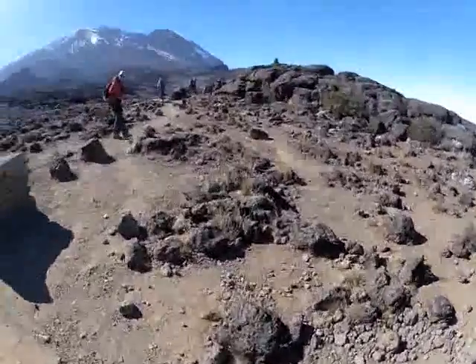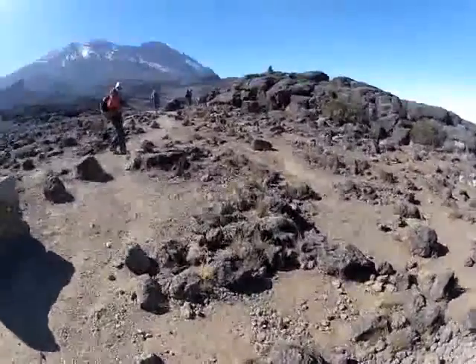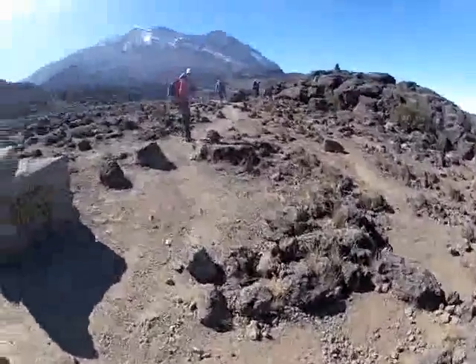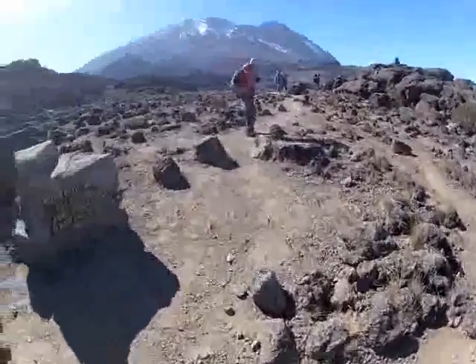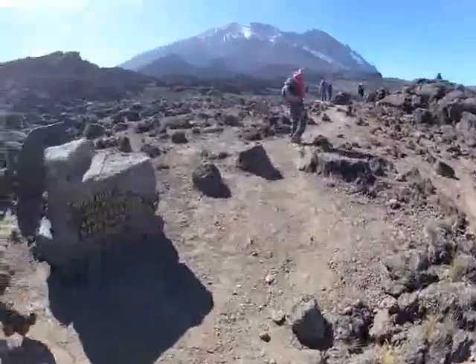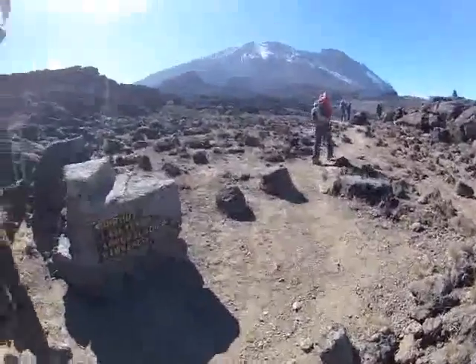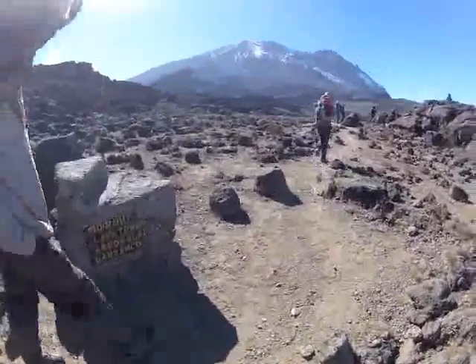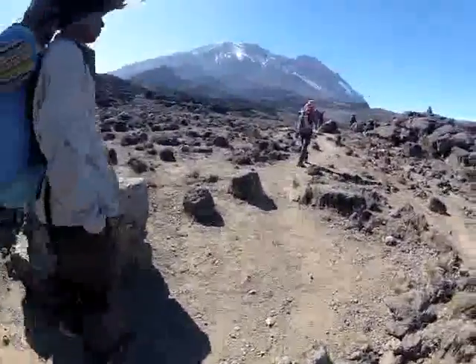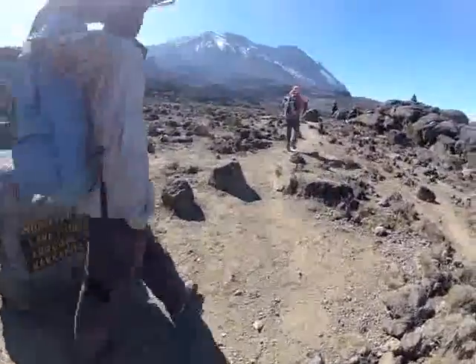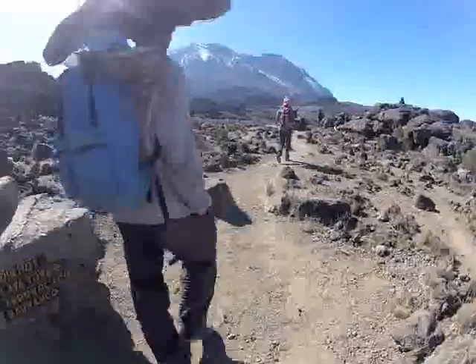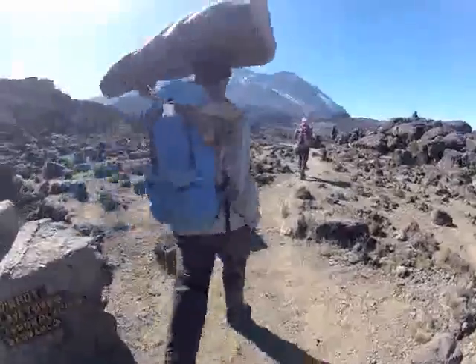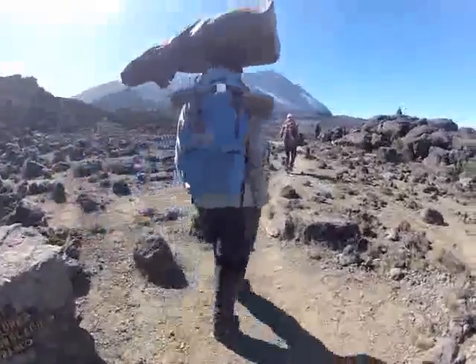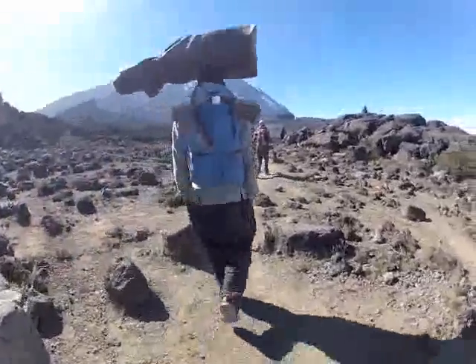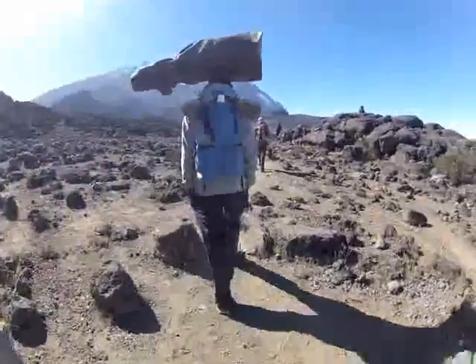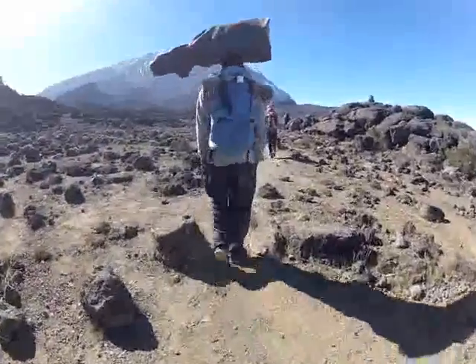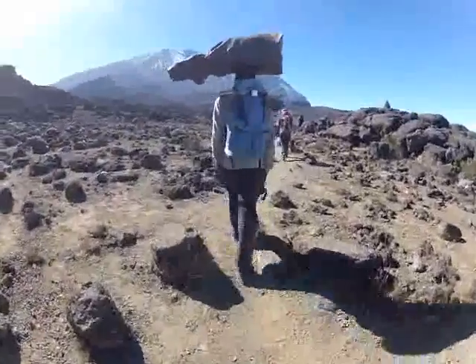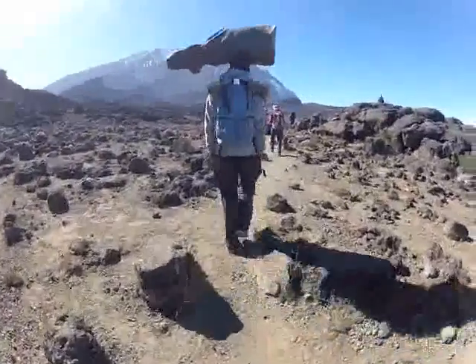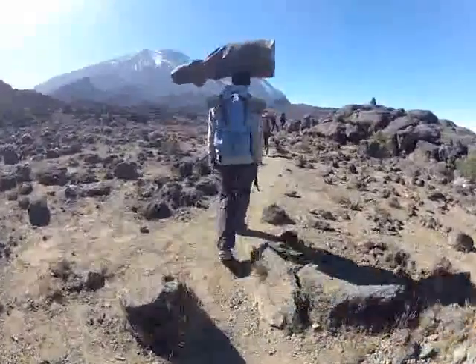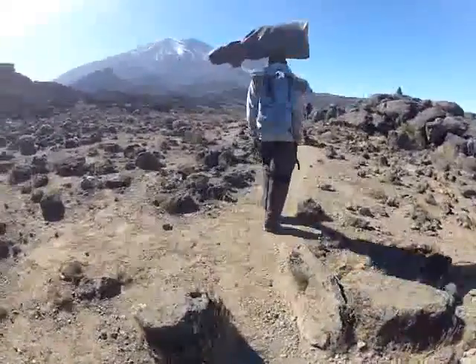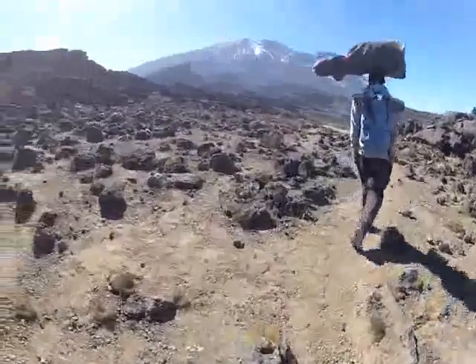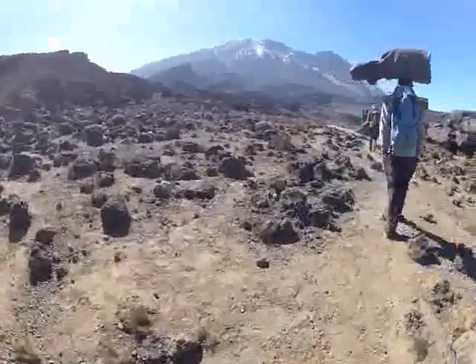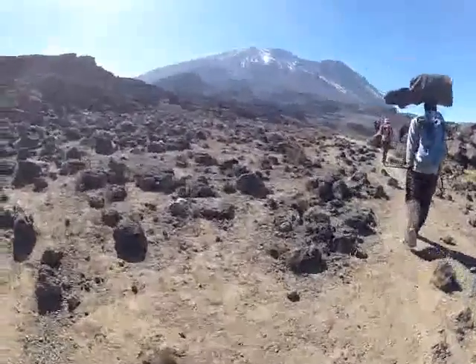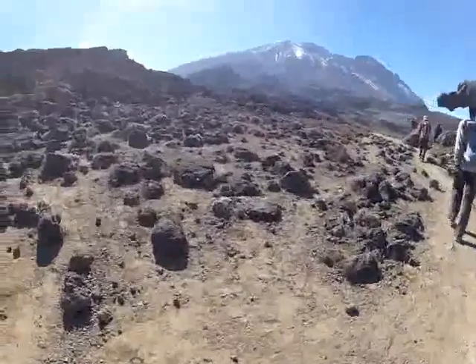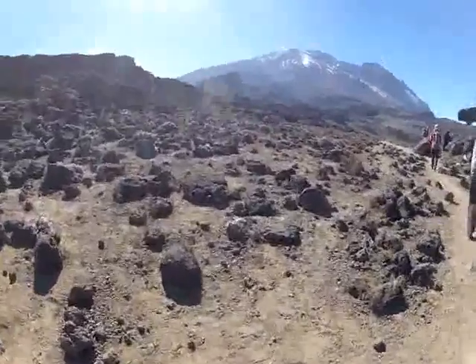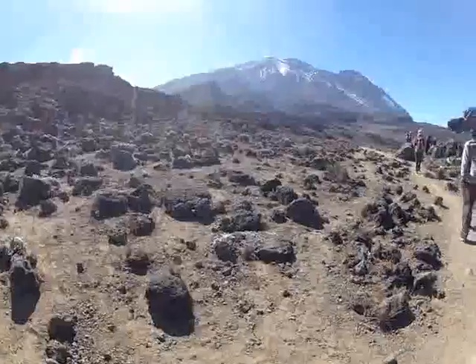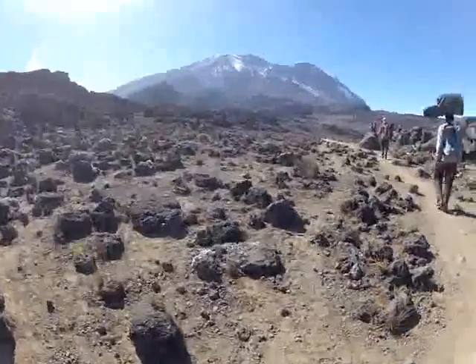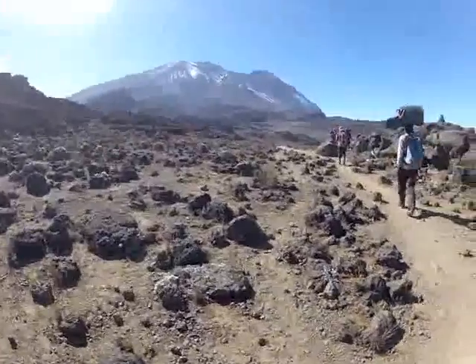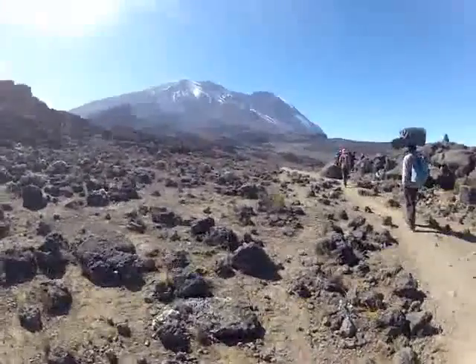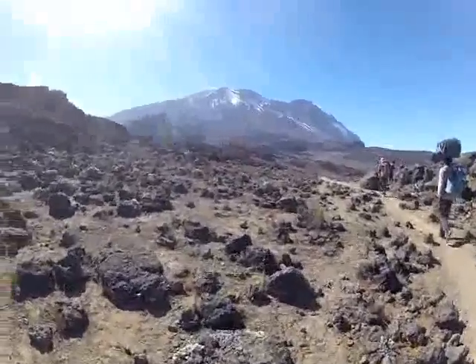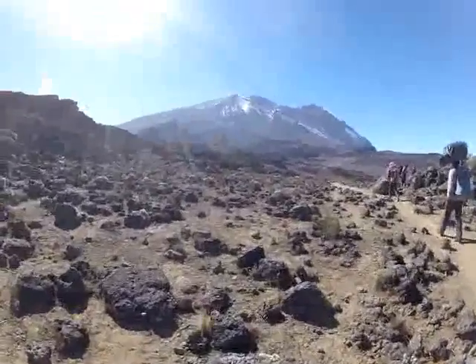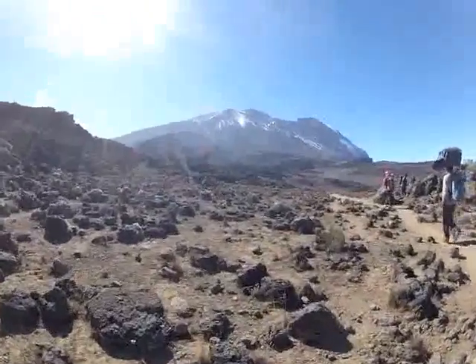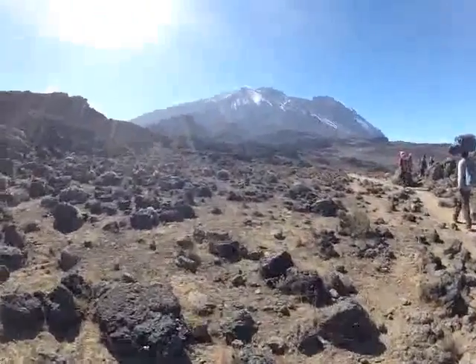Watch this. This porter has somewhere around 12 to 14 kilos of weight in that bag on top of his head, and he's not using his hands to balance it. As well, he's travelling about twice the speed that we are.